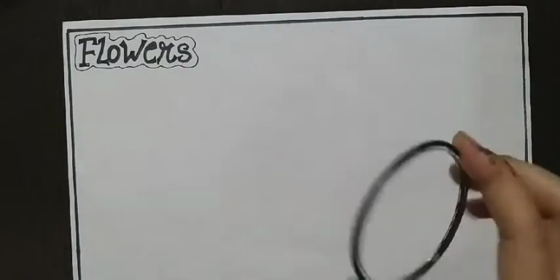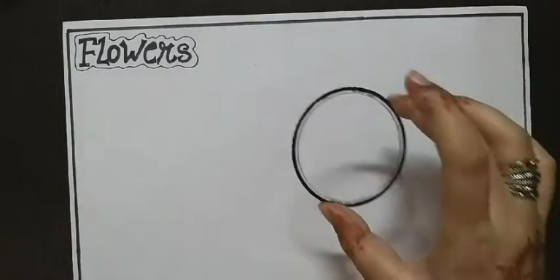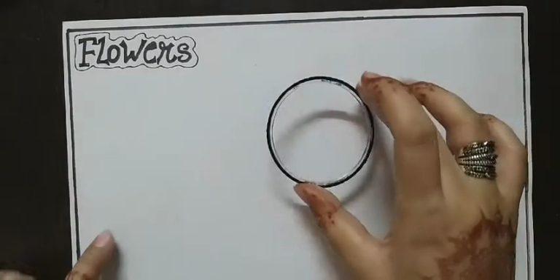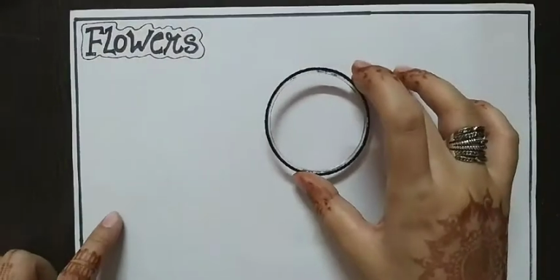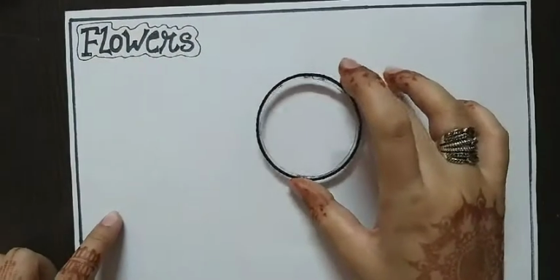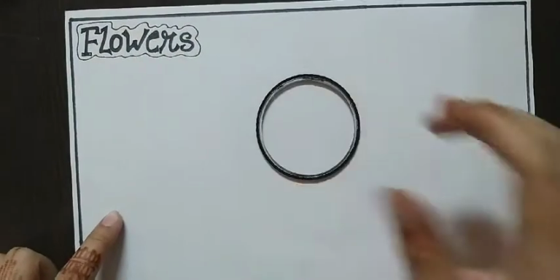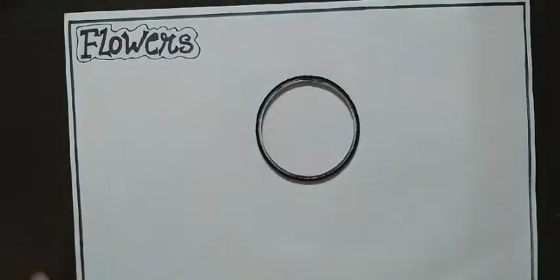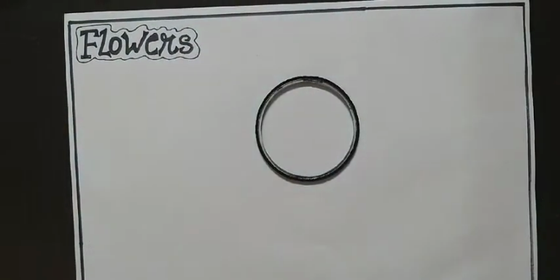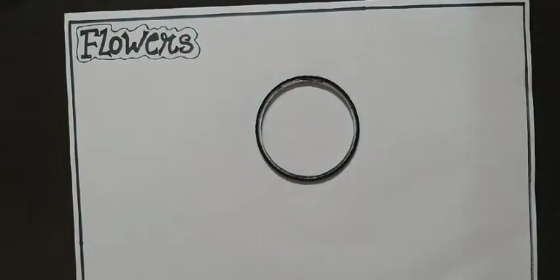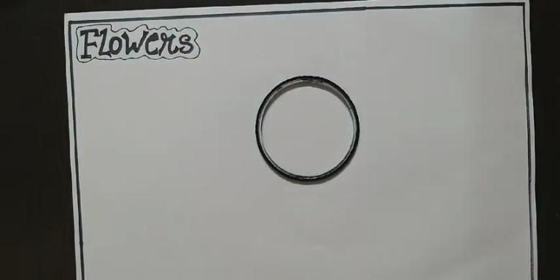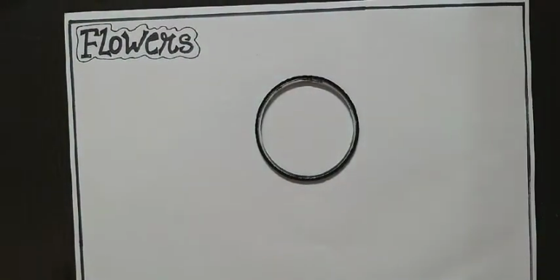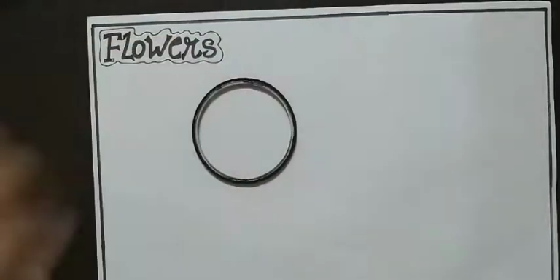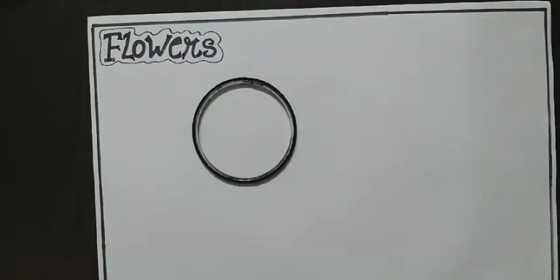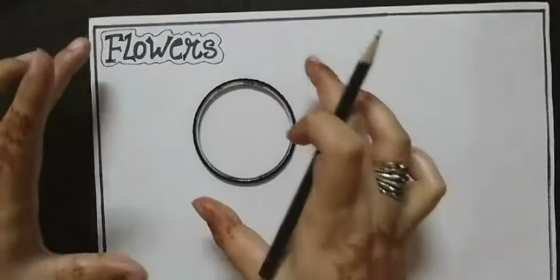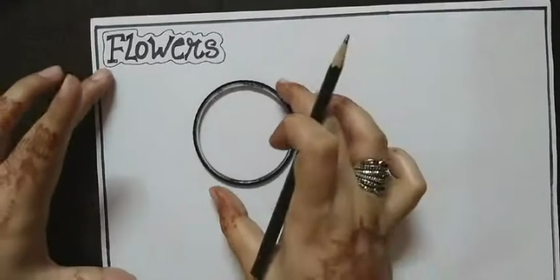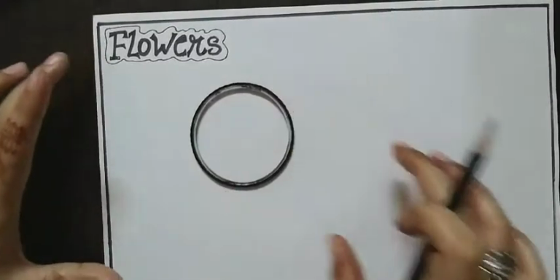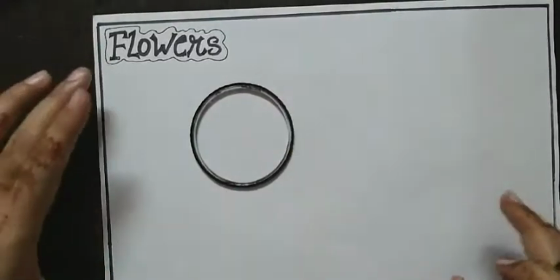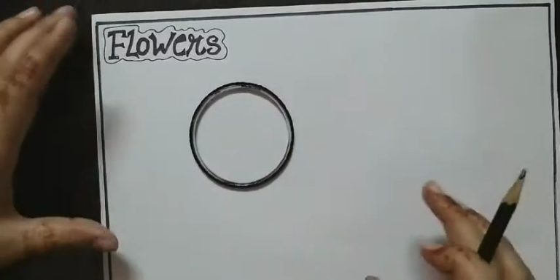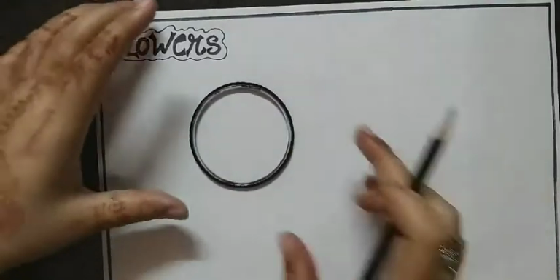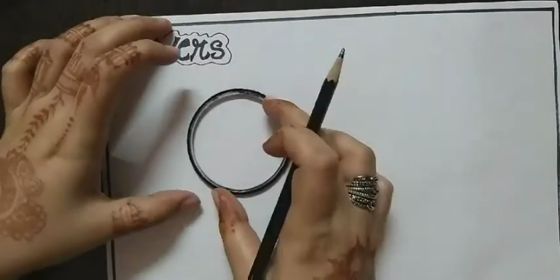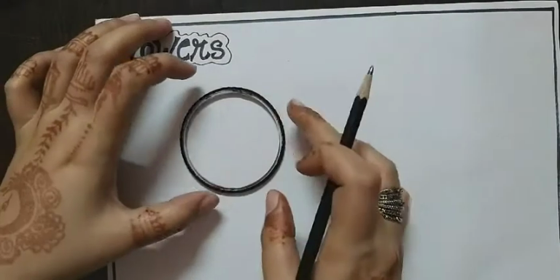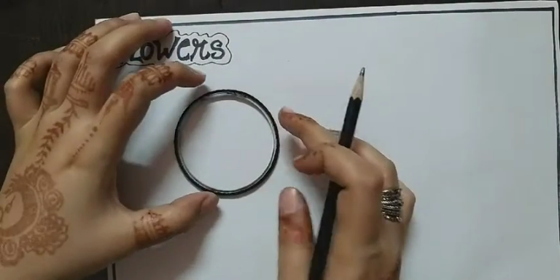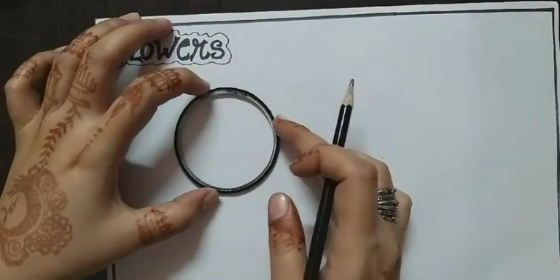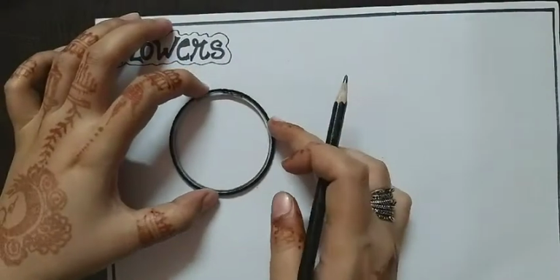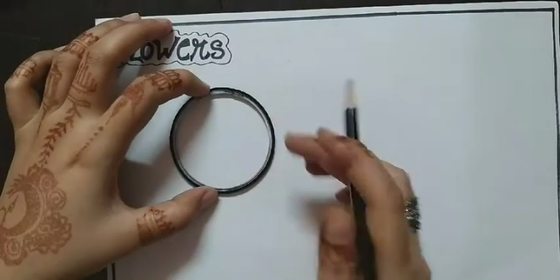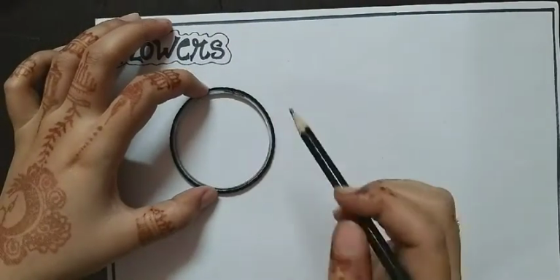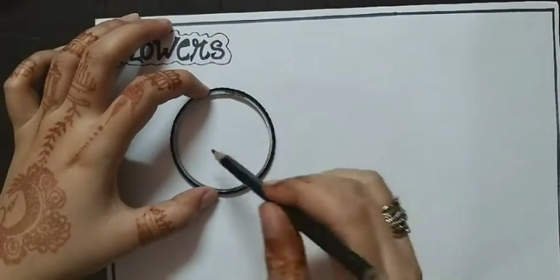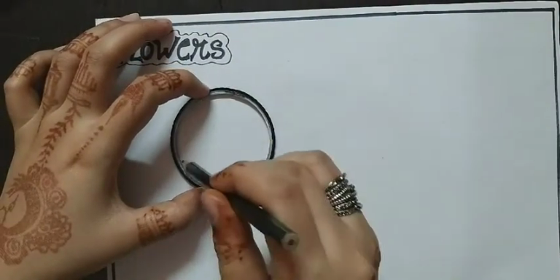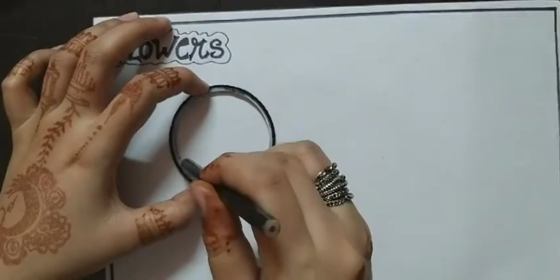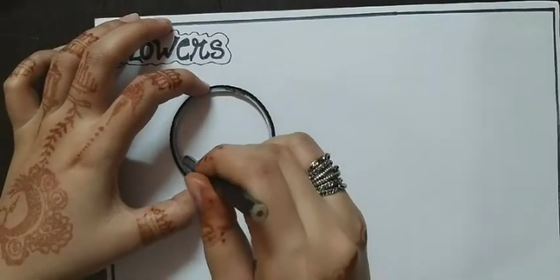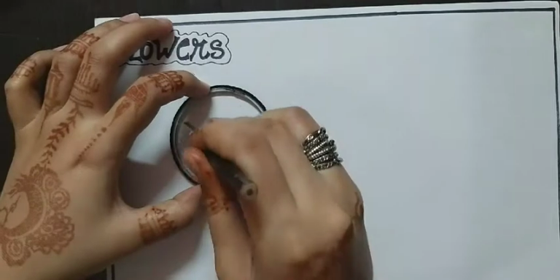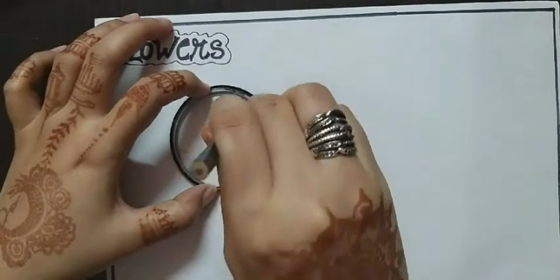Here I'm using a bangle. First you have to draw a circle with the help of the bangle, like this.